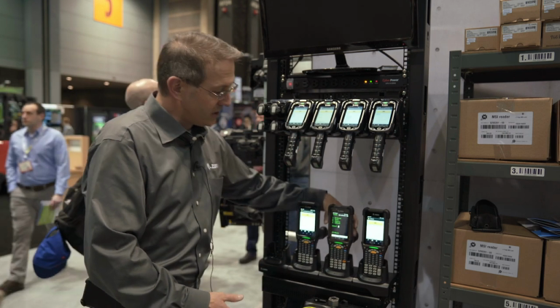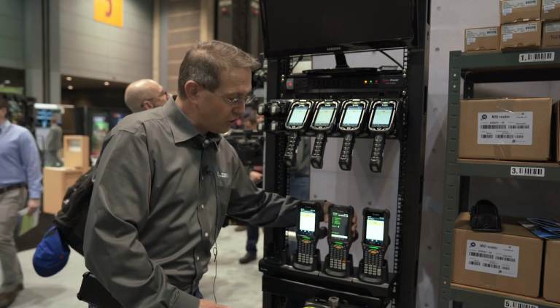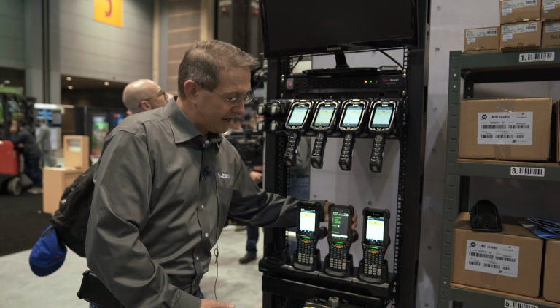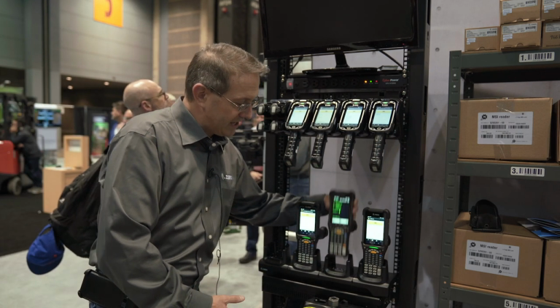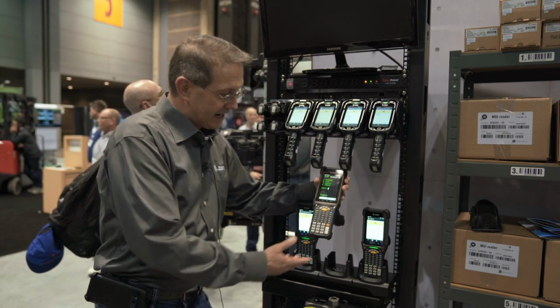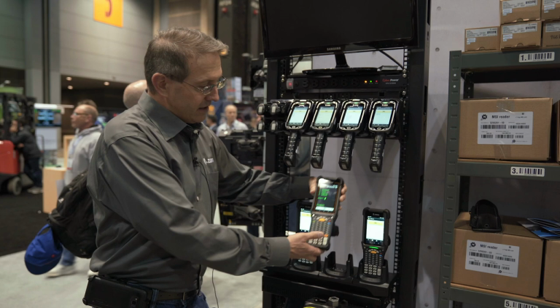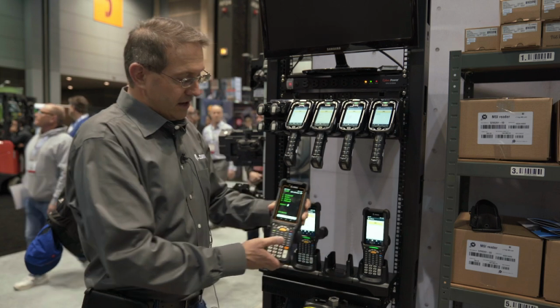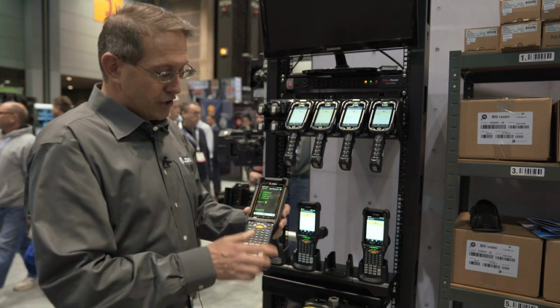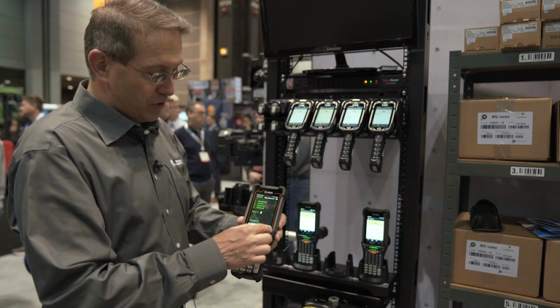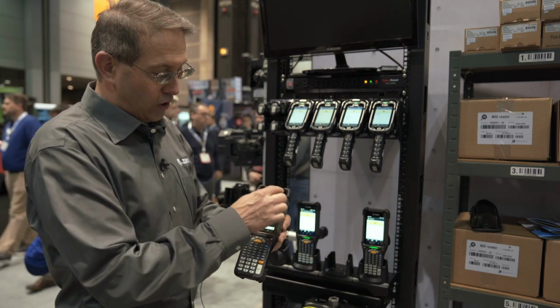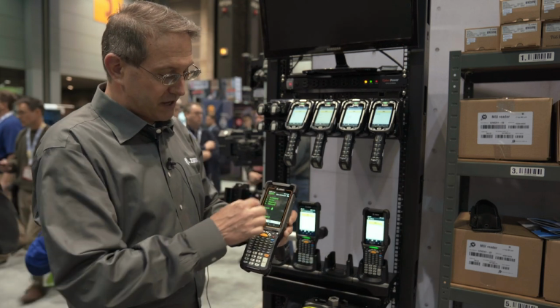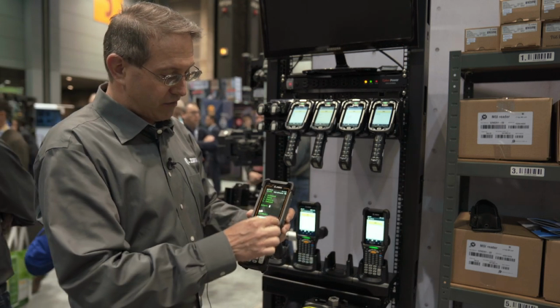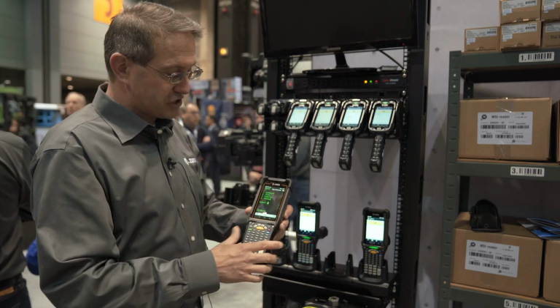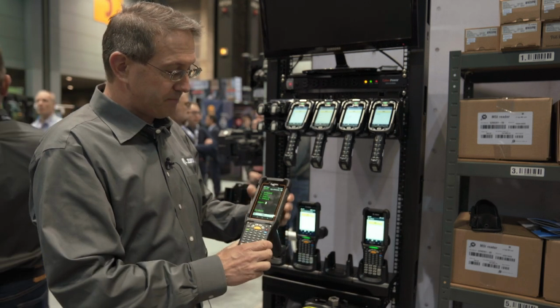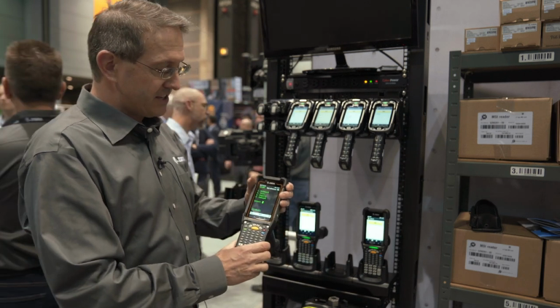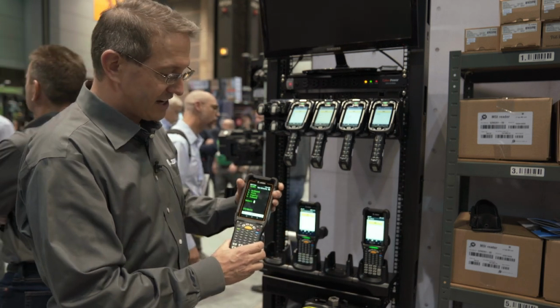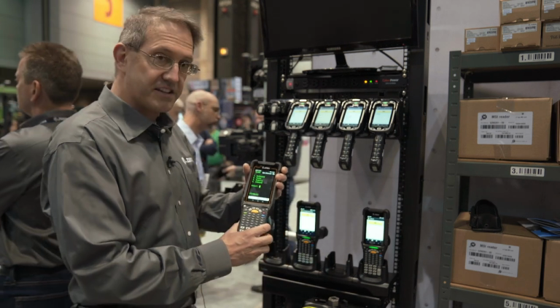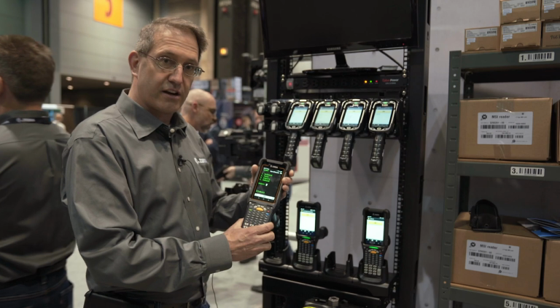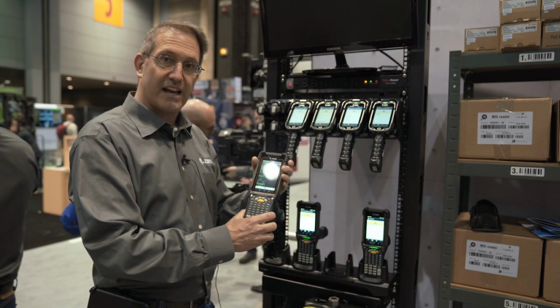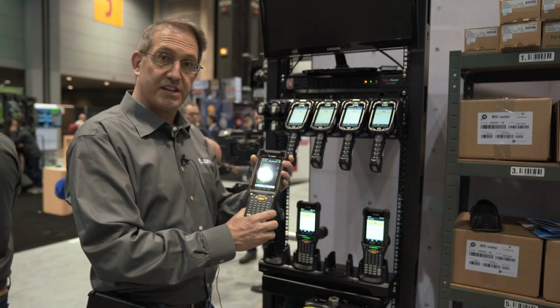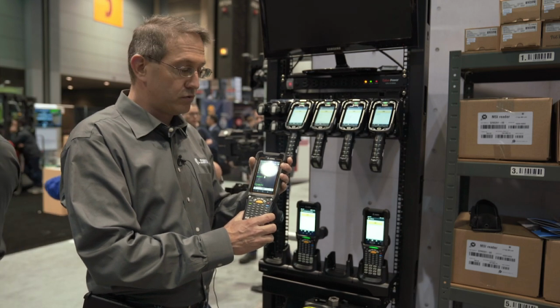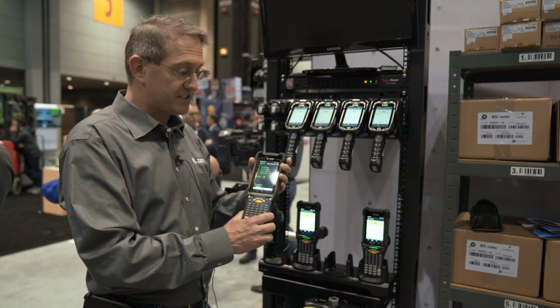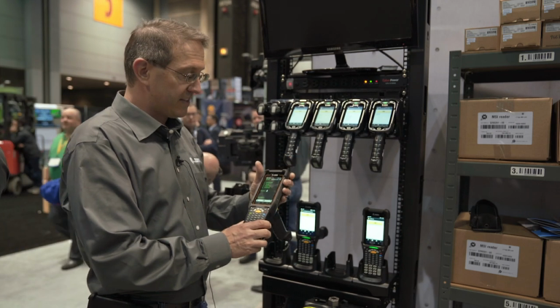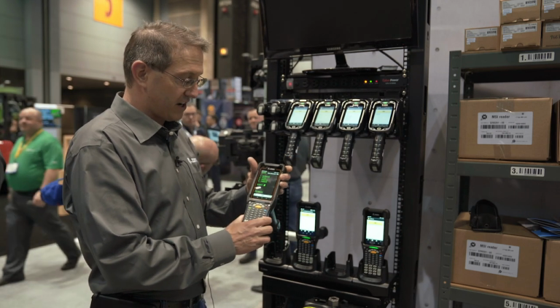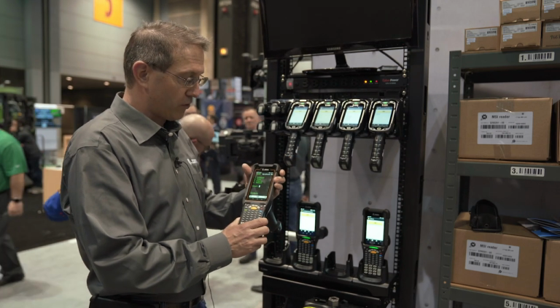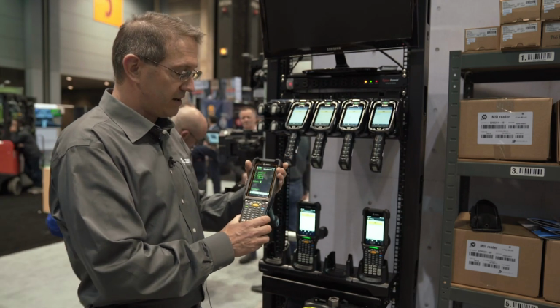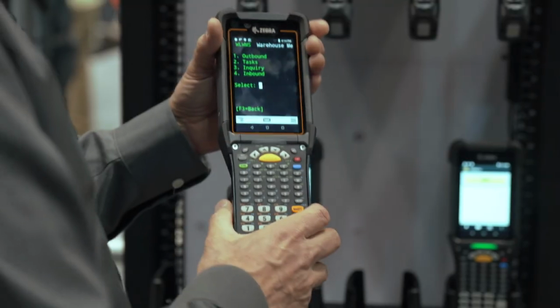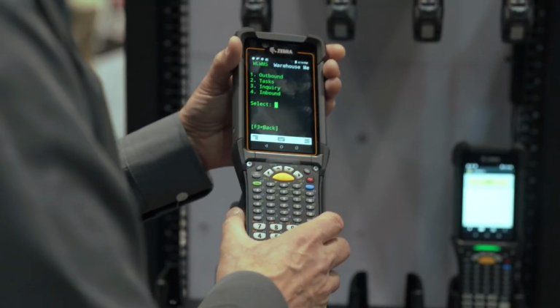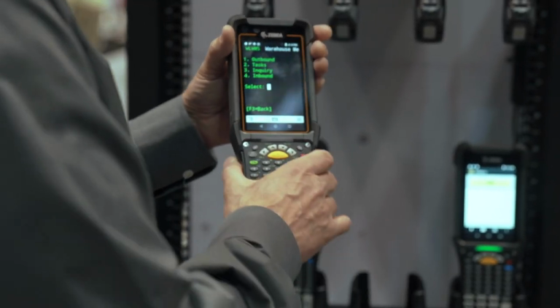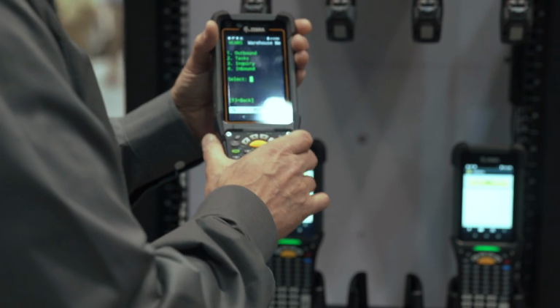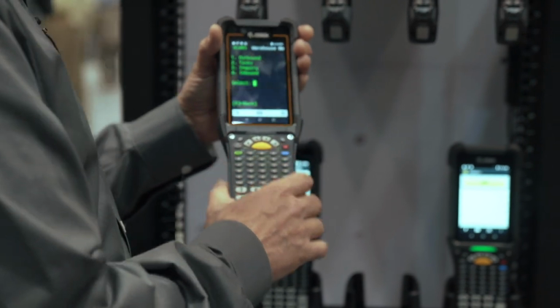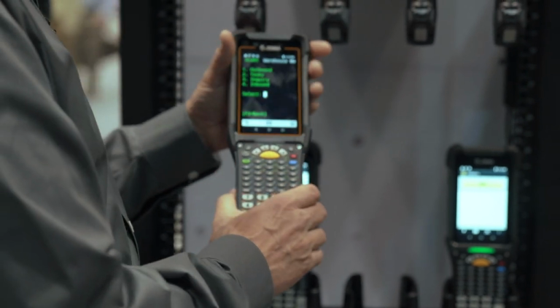We also have a unit with an orange bezel around the display. This is a non-incendiary Class 1 Div 2 device that's designed for environments with incendiary risk.